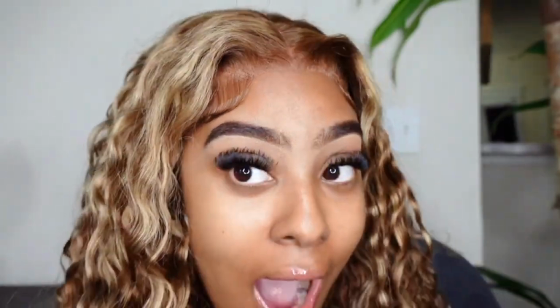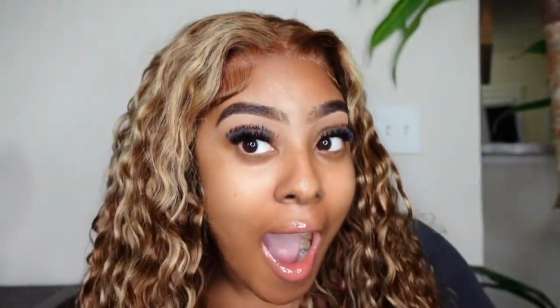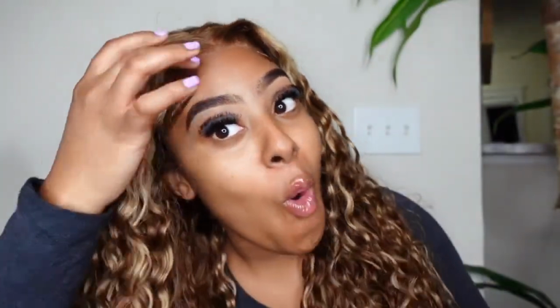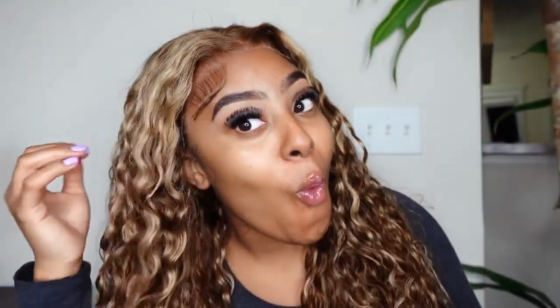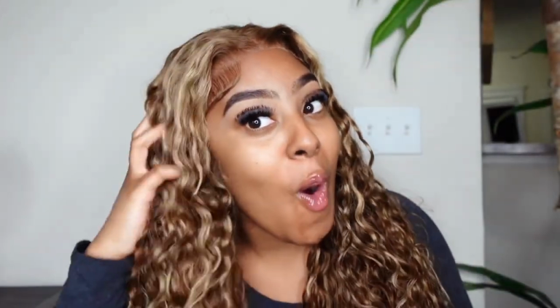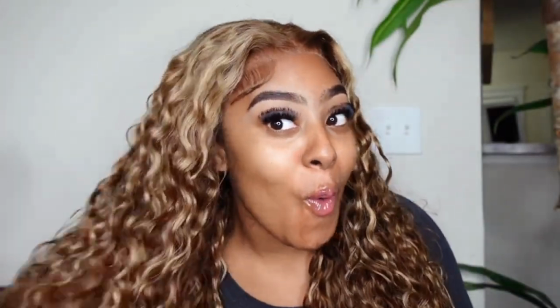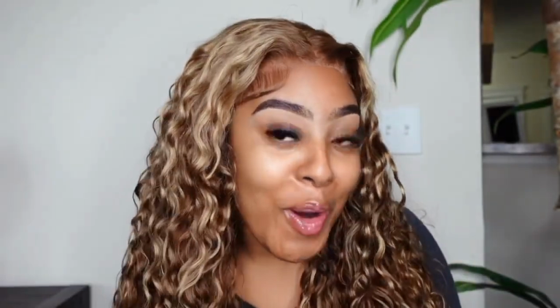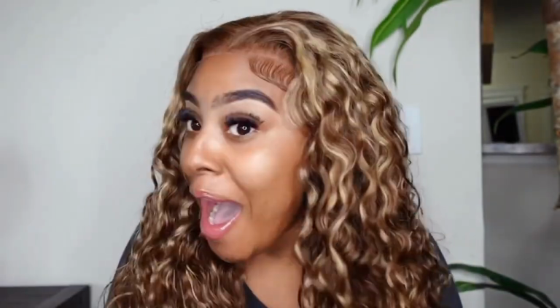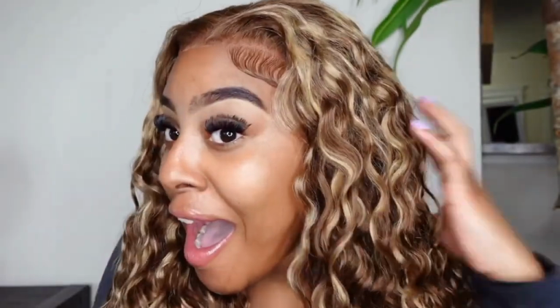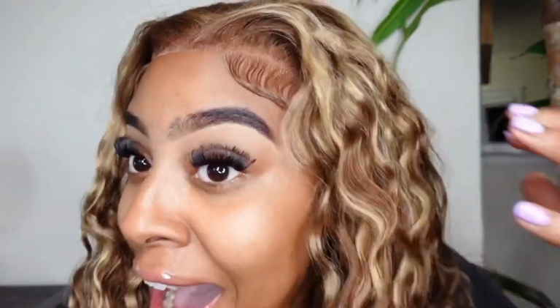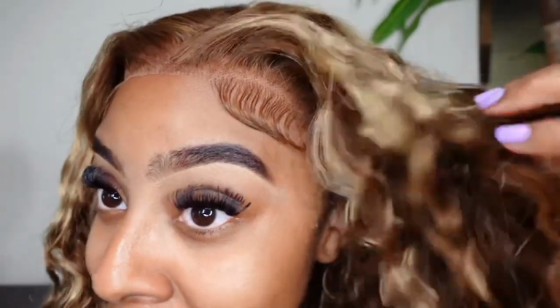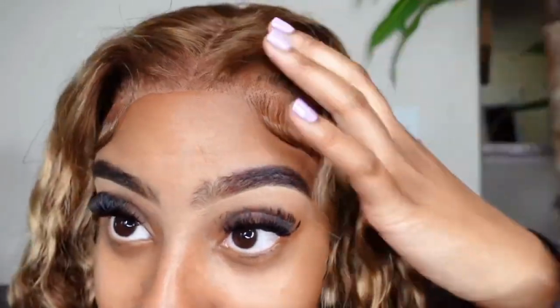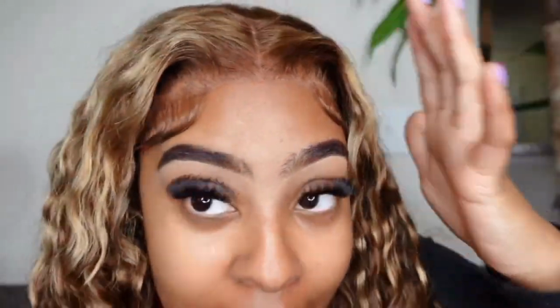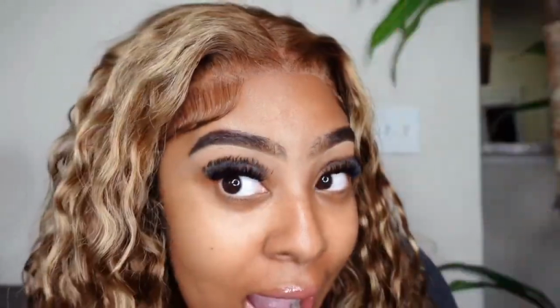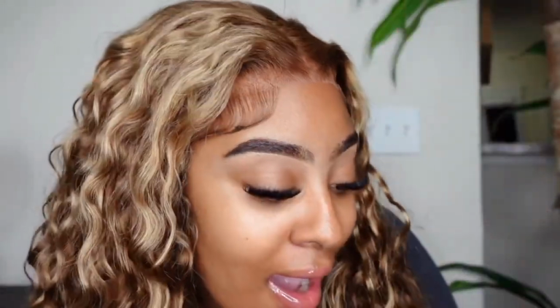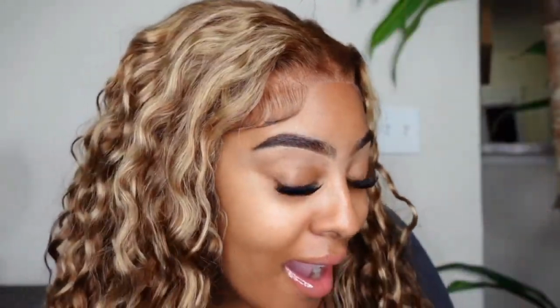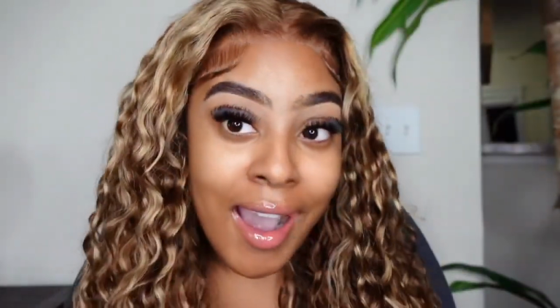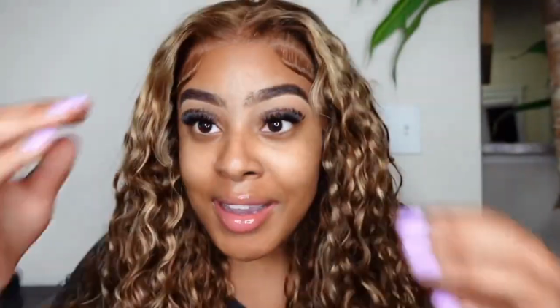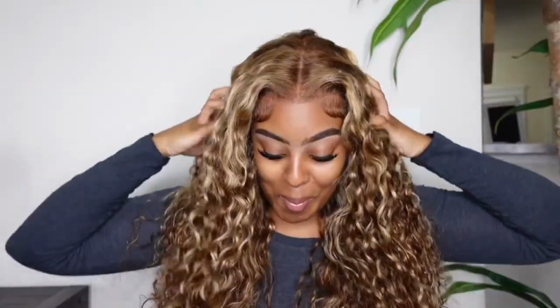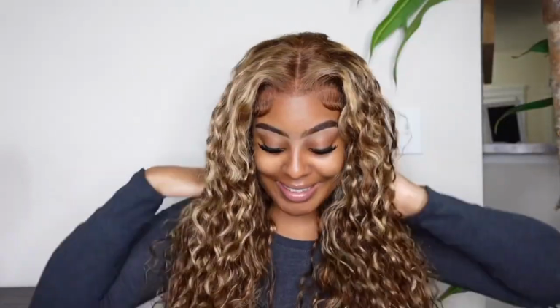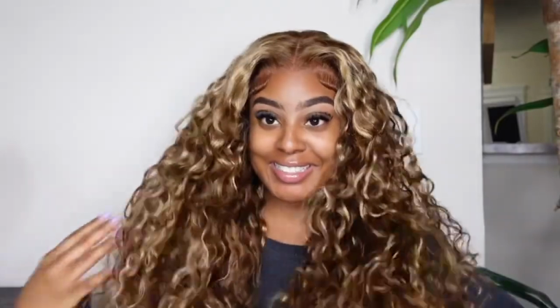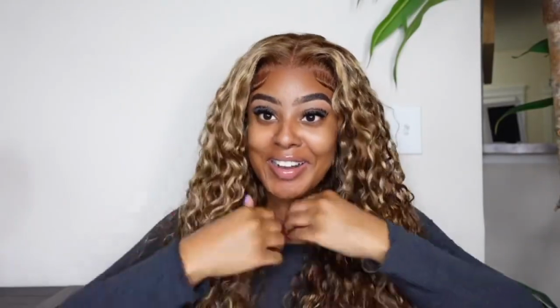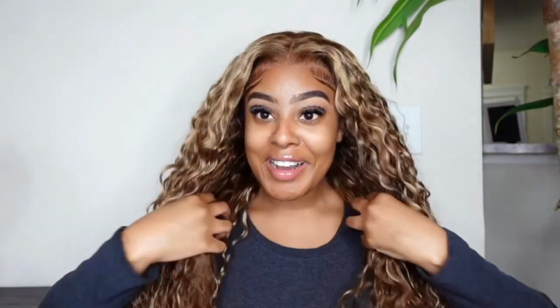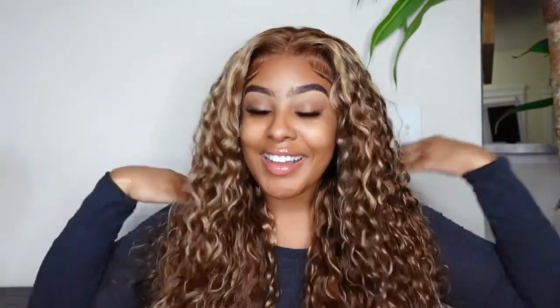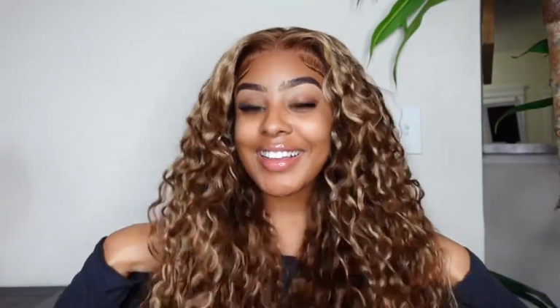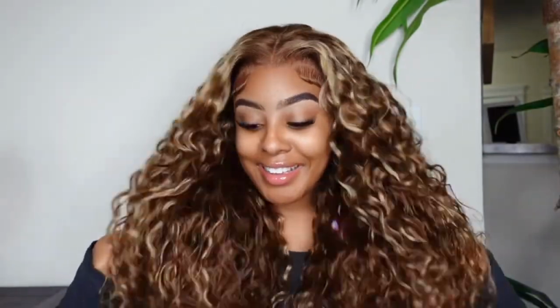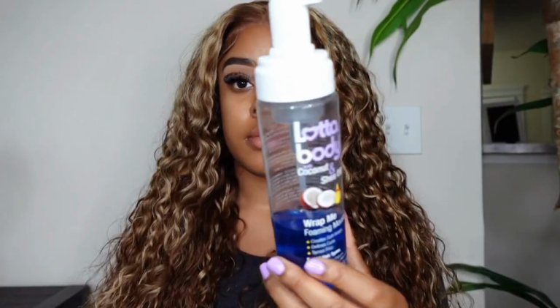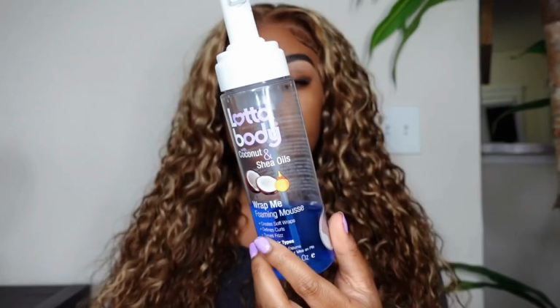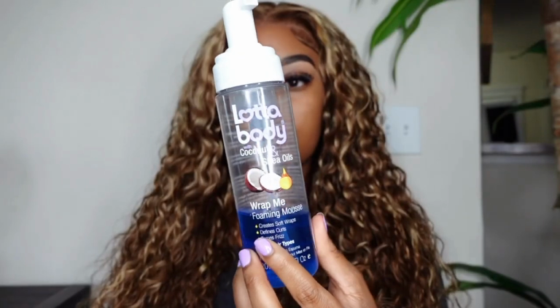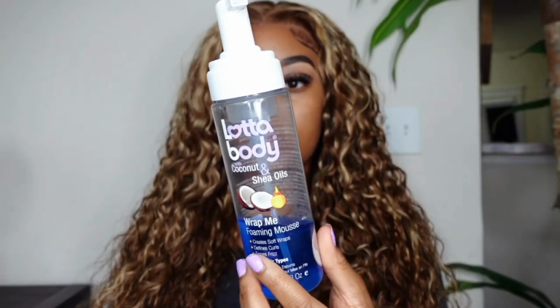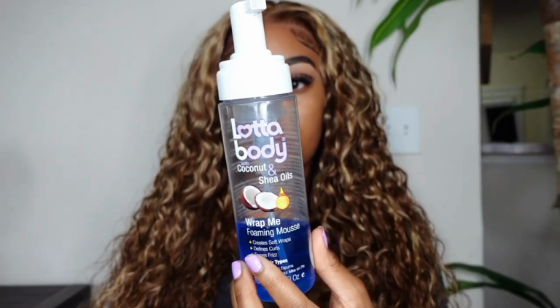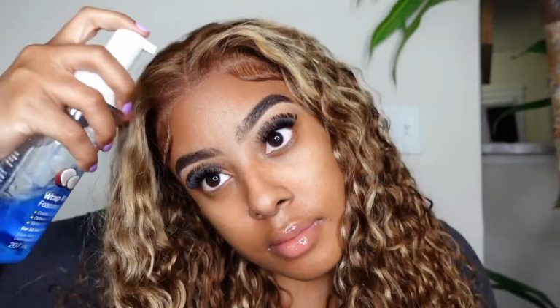For me to just have popped this wig on — y'all literally just seen me, I just popped this wig on and I didn't have to do much at all. Now I did want to go ahead and just lay down the lace a little bit and define those curls so y'all can see how nice and juicy they look while wet.